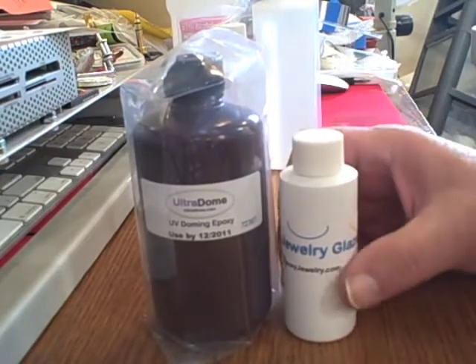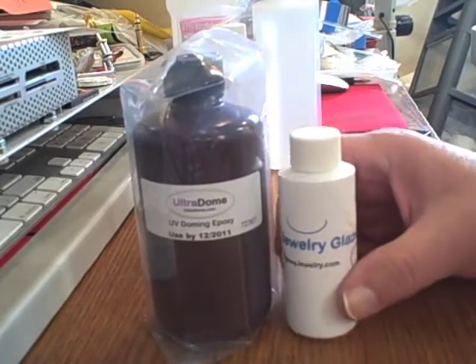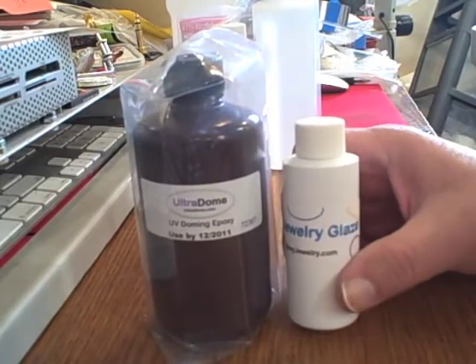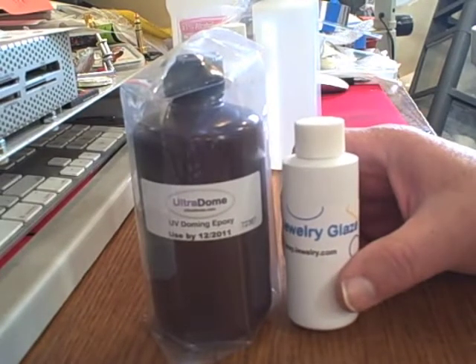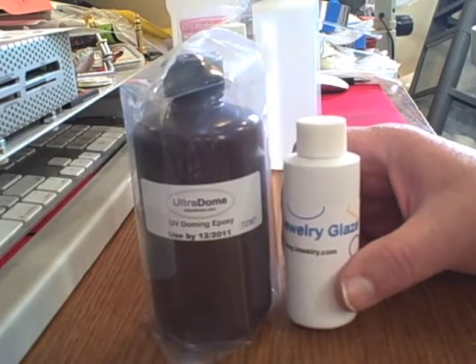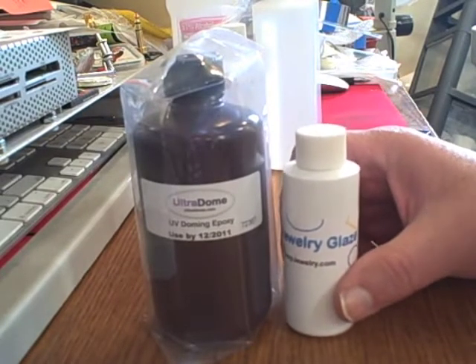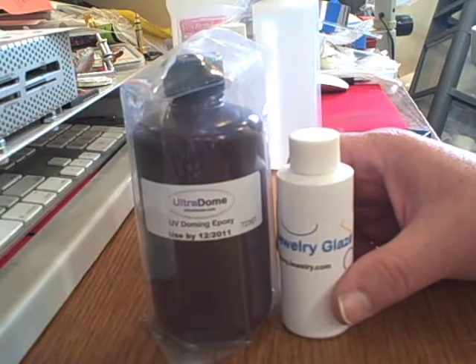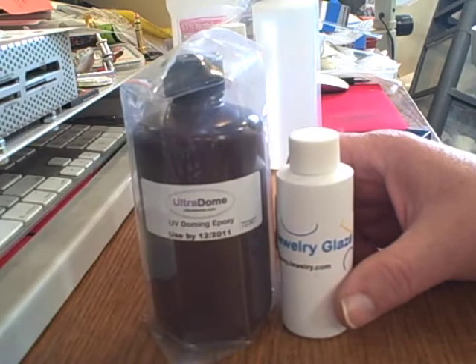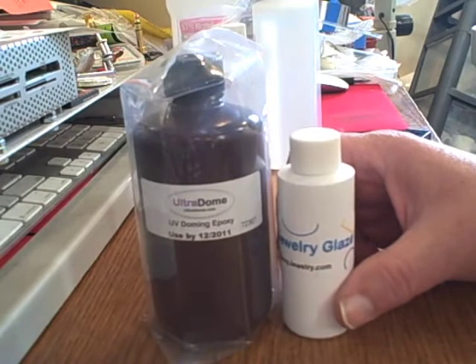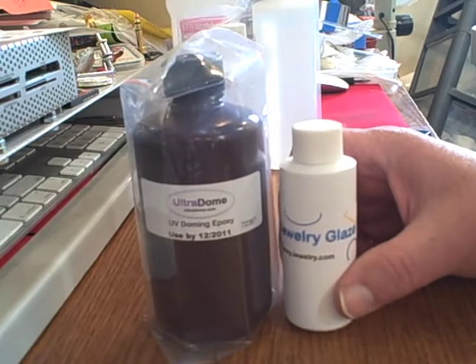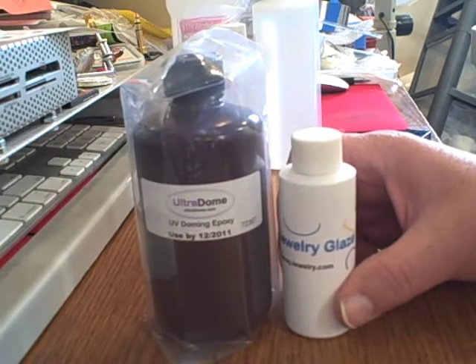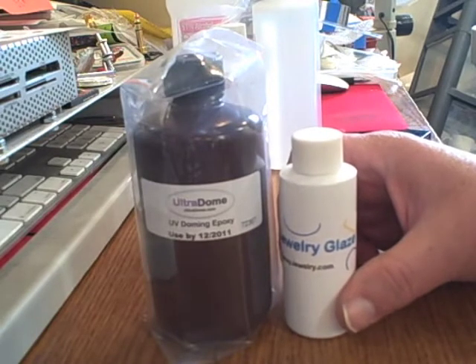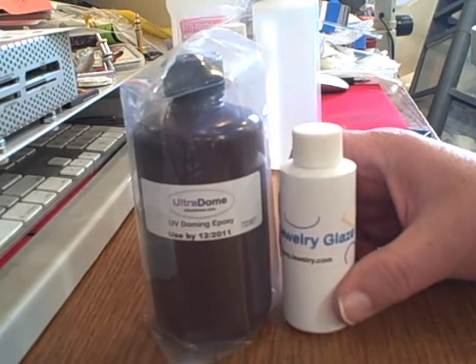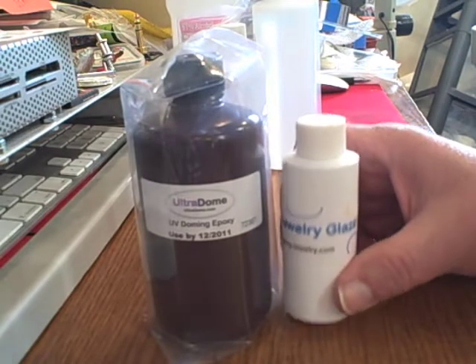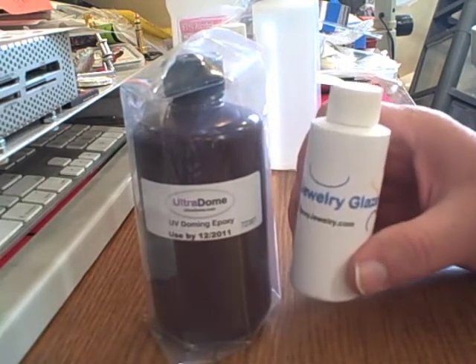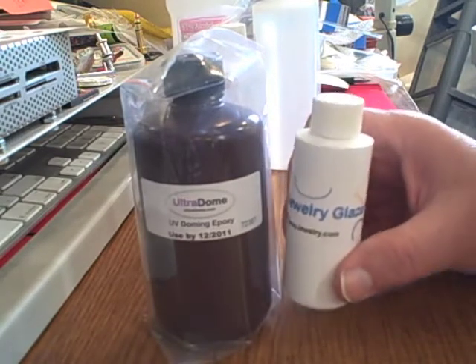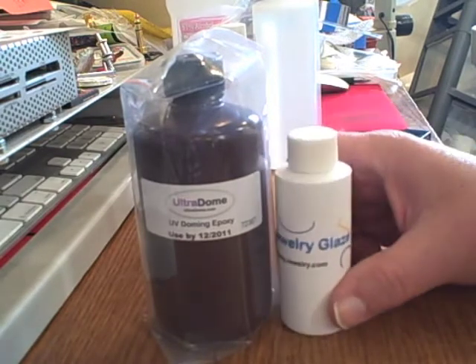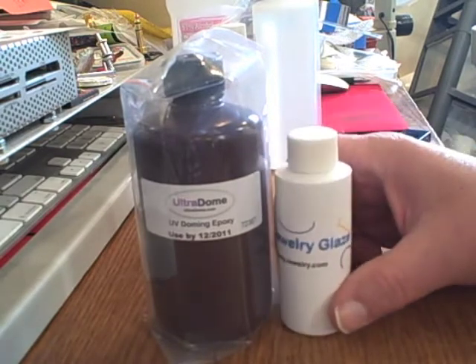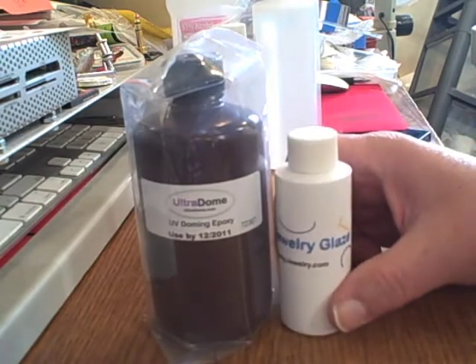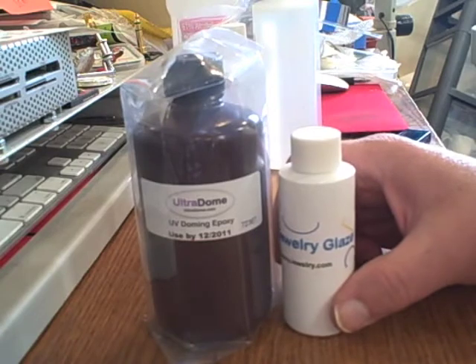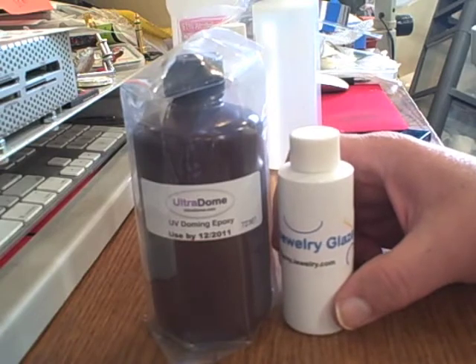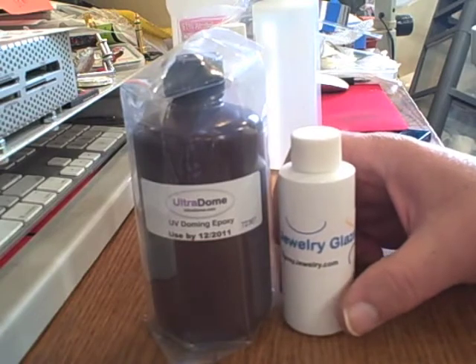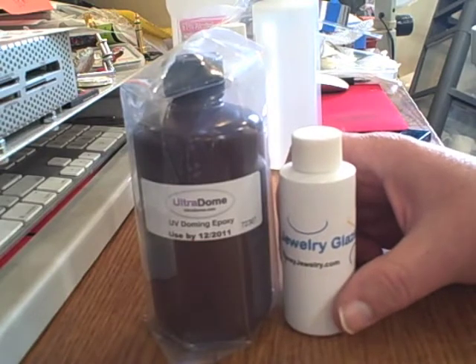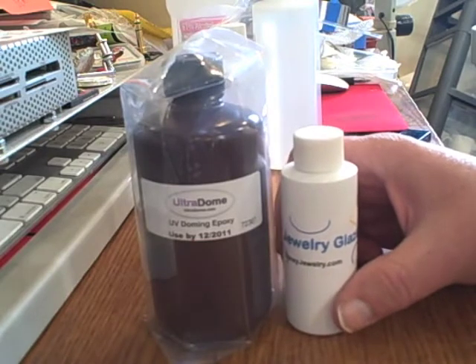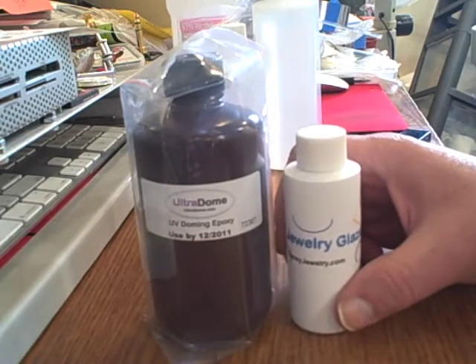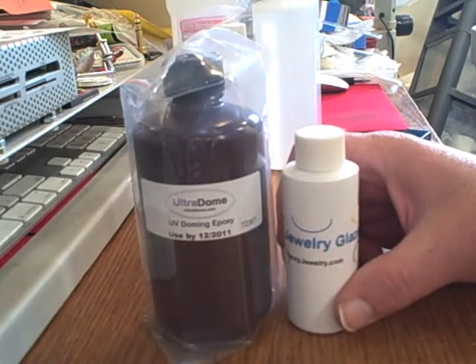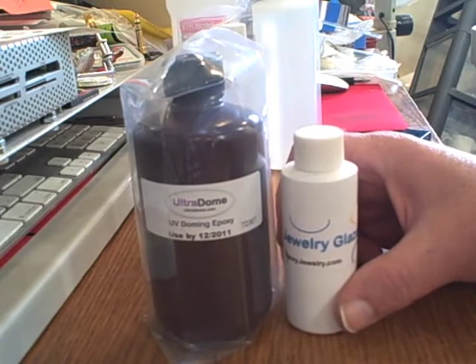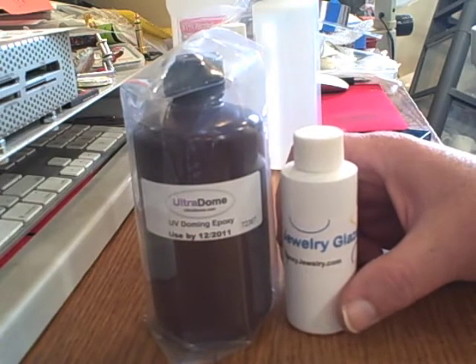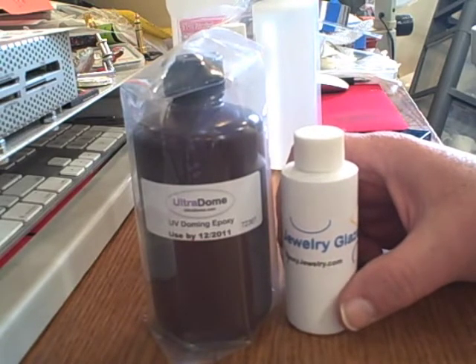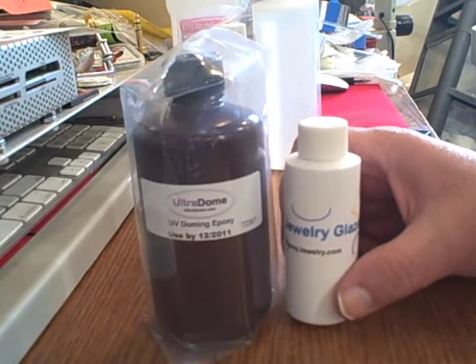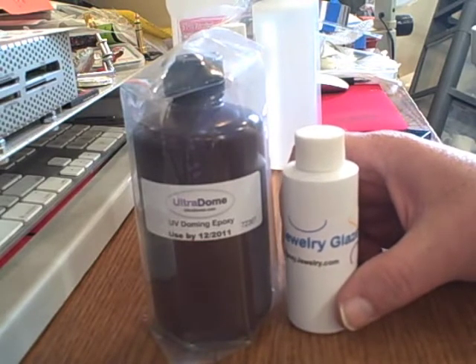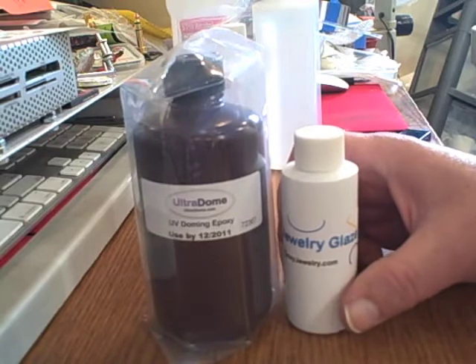It's also very quick — 20 minutes under UV light and this is ready to handle. It's a very durable product when it's done; it's scratch resistant. Nothing is scratch proof, but this is scratch resistant. It's good for UV but not for permanent outdoor use.